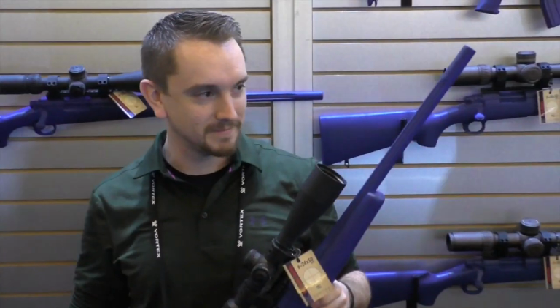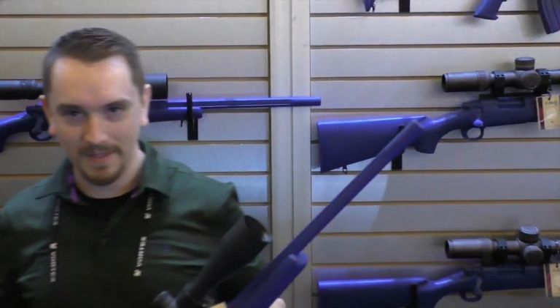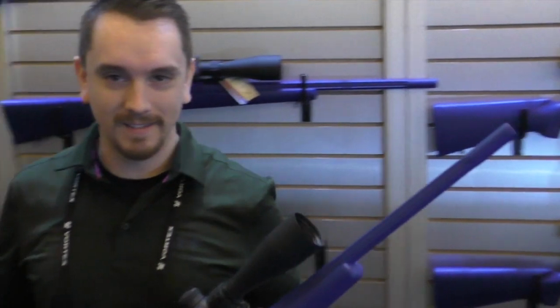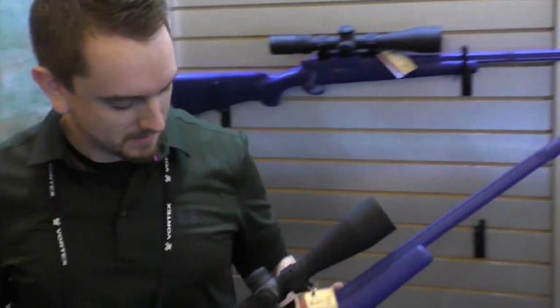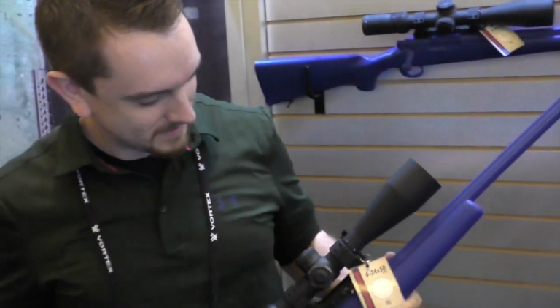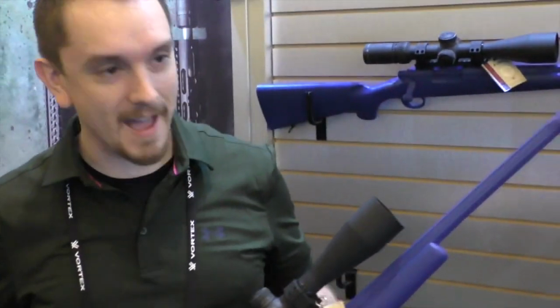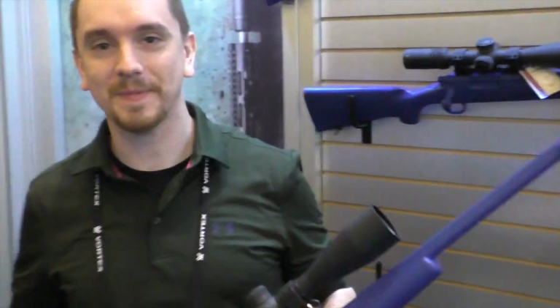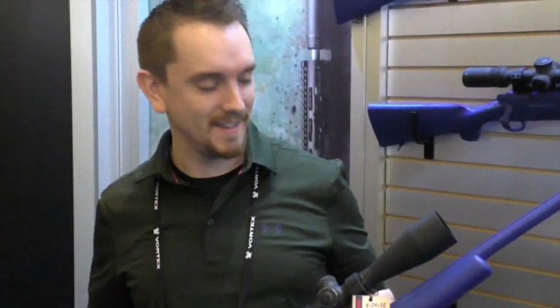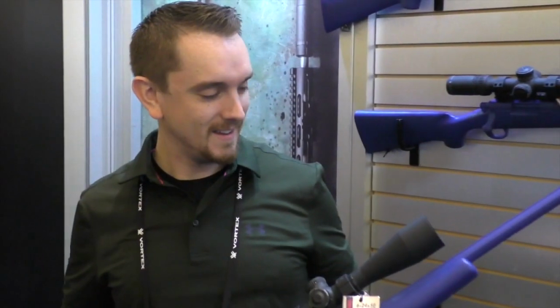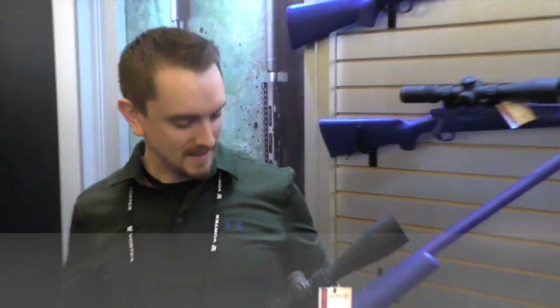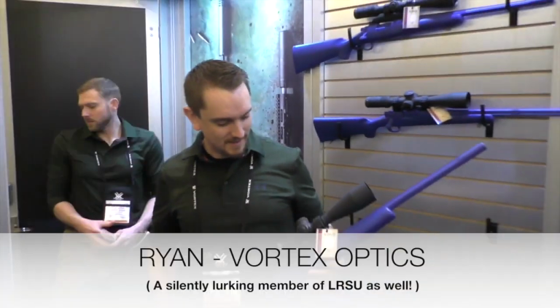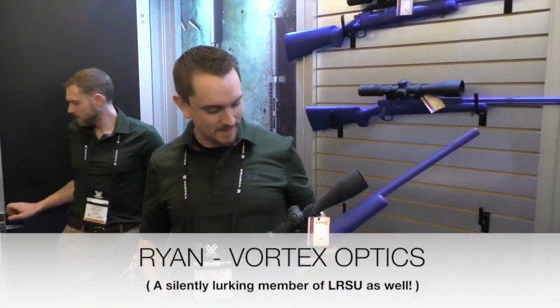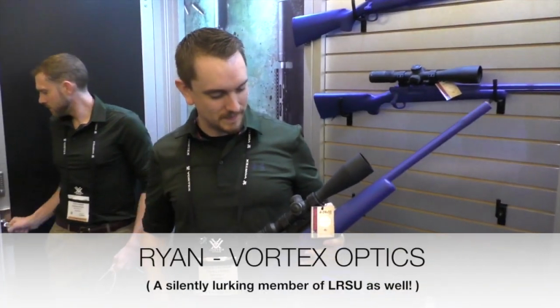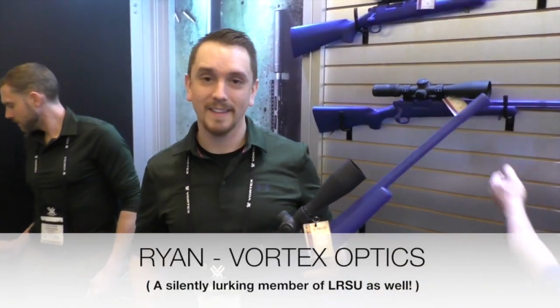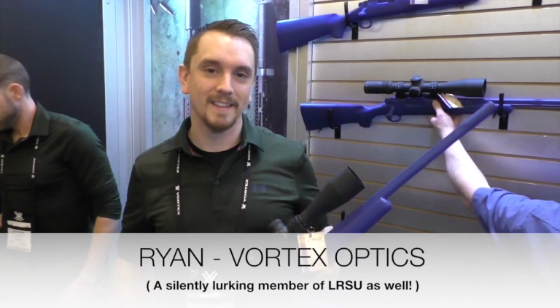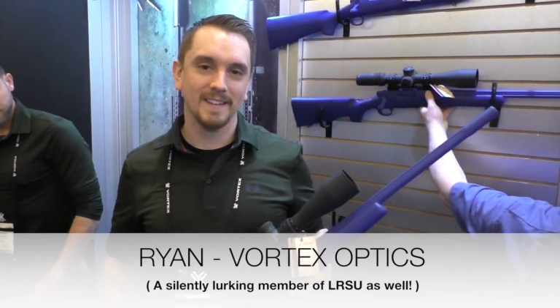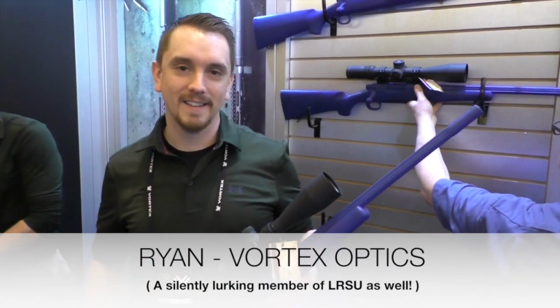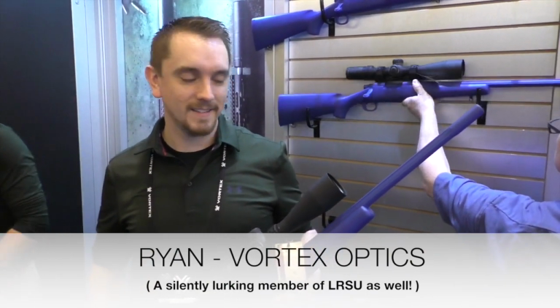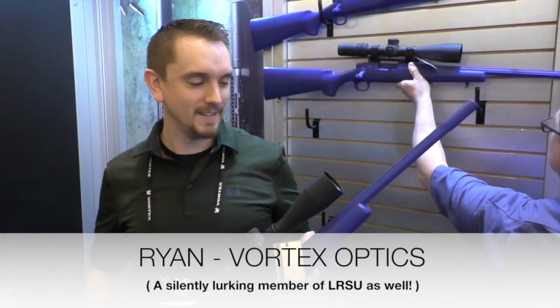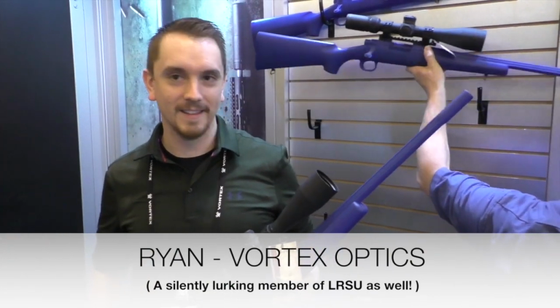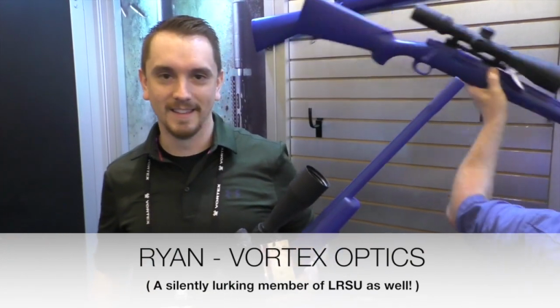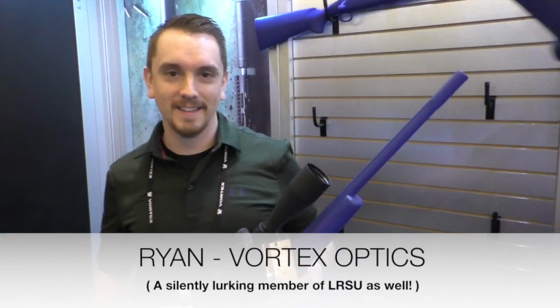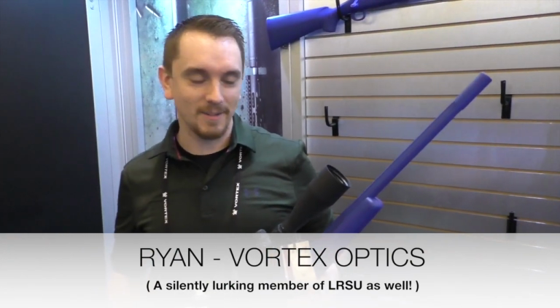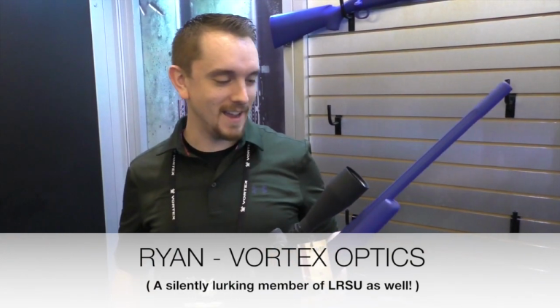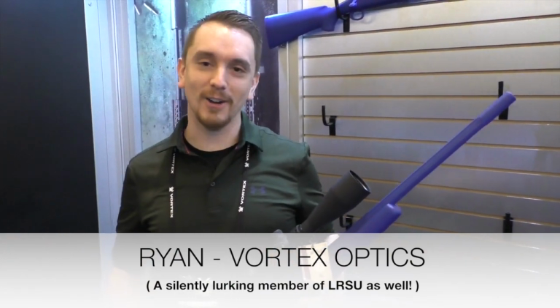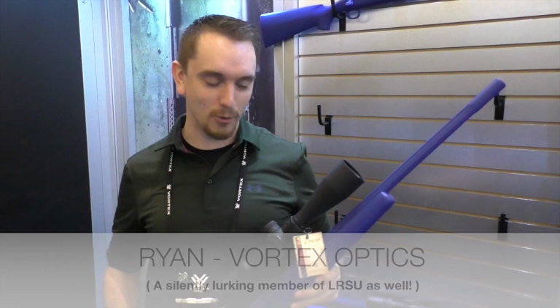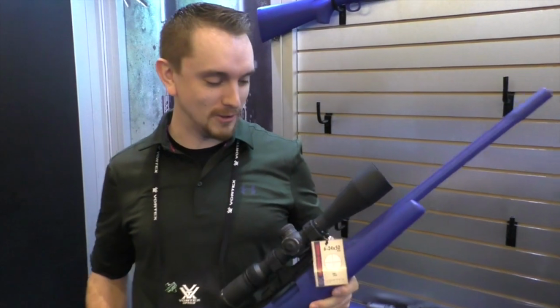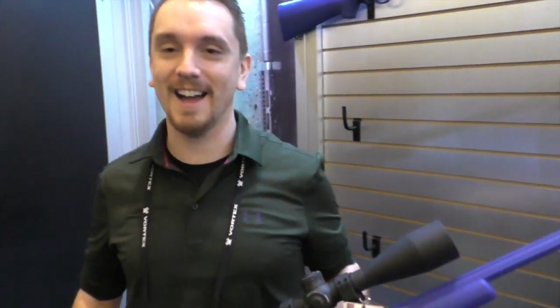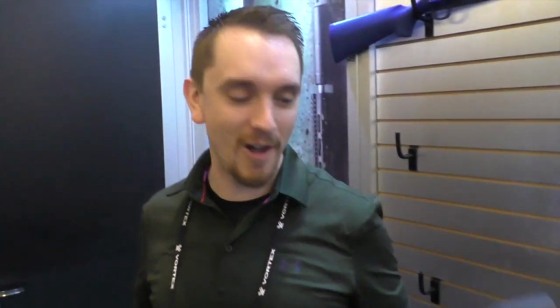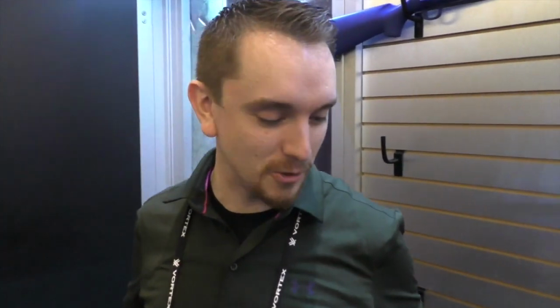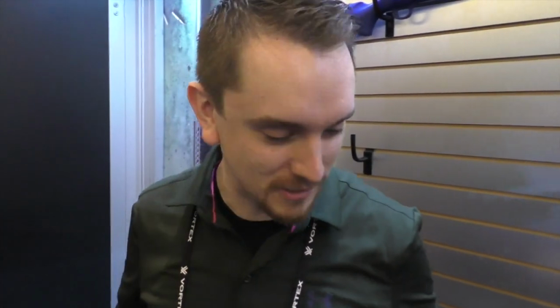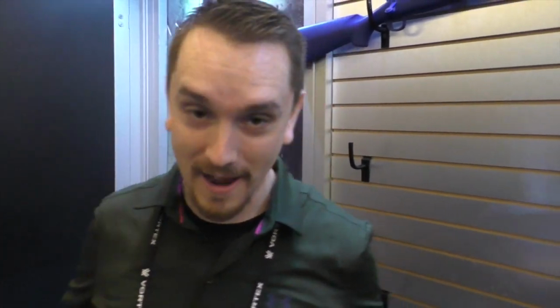All right, so here we are at SHOT Show 2016 in the Vortex booth. We got Ryan, and we come here to talk to Ryan. We didn't think he even knew who we were, and what do you know, he's been trolling around on the group a little bit. Hey, Long Range Shooters of Utah, I'm Ryan.